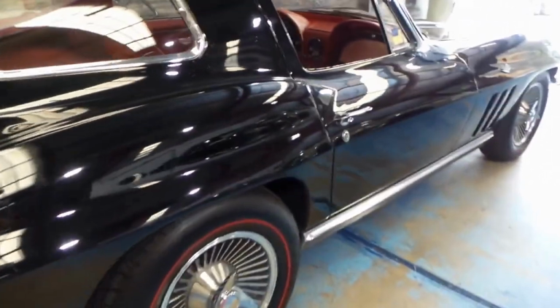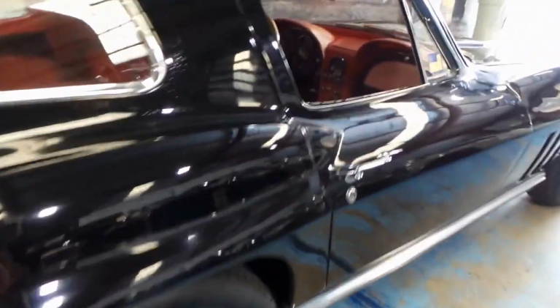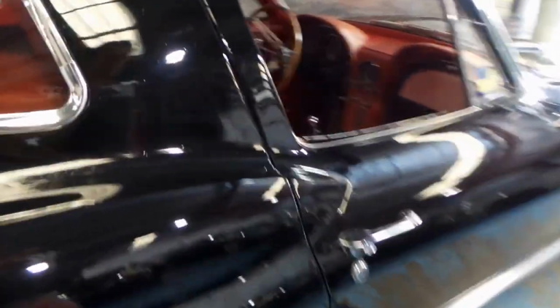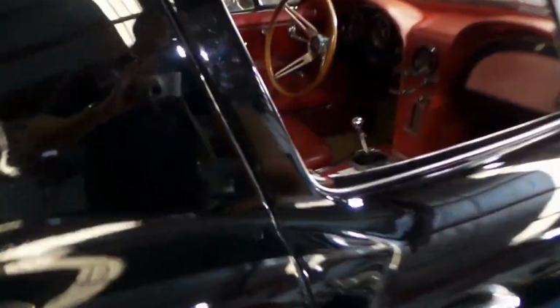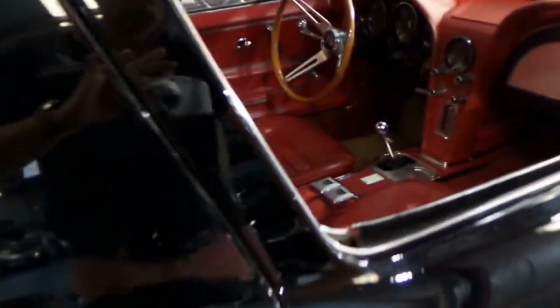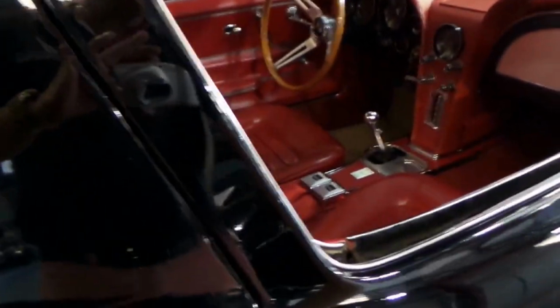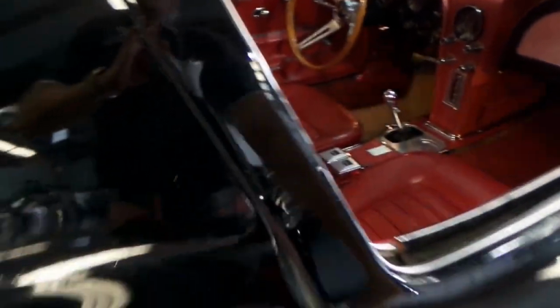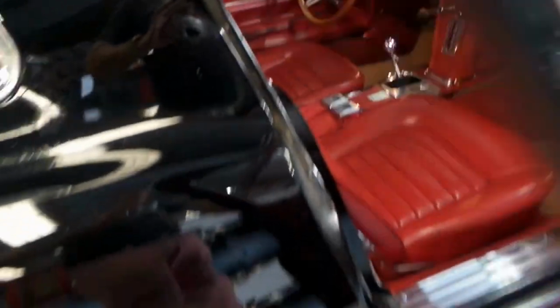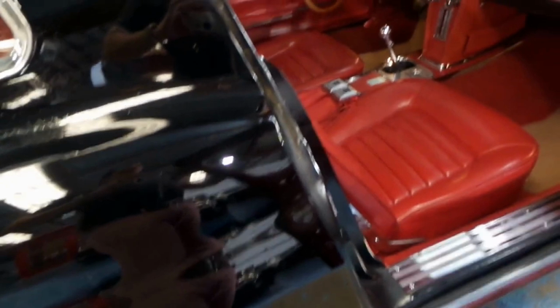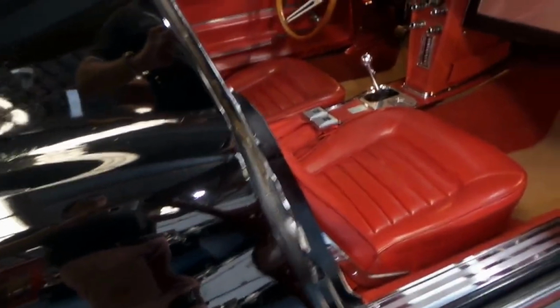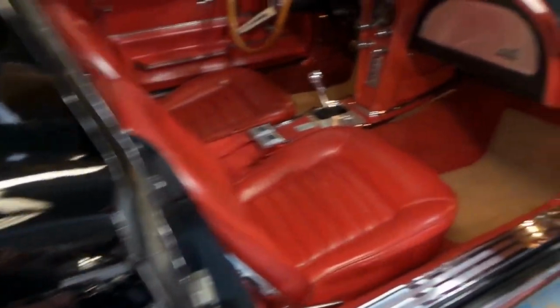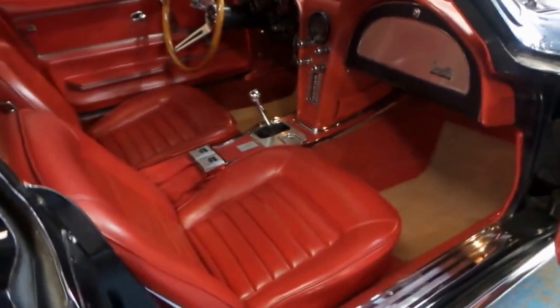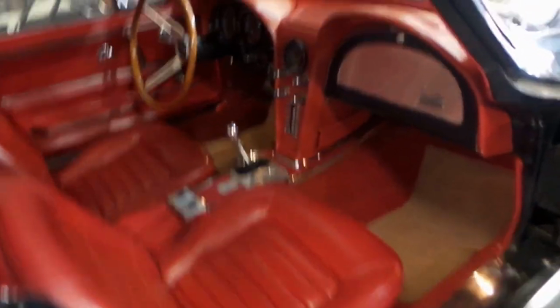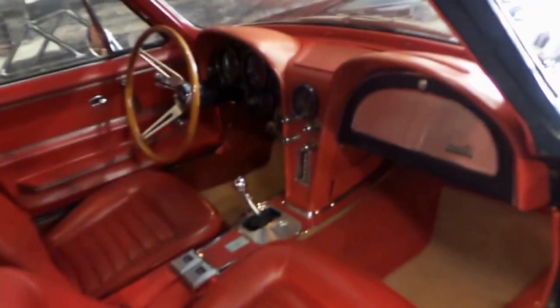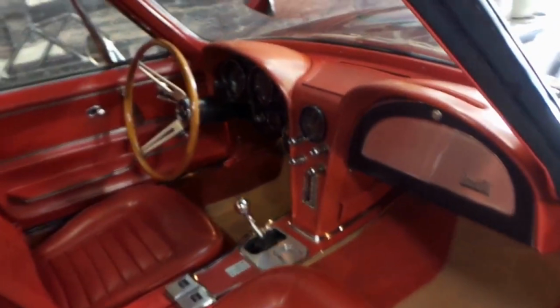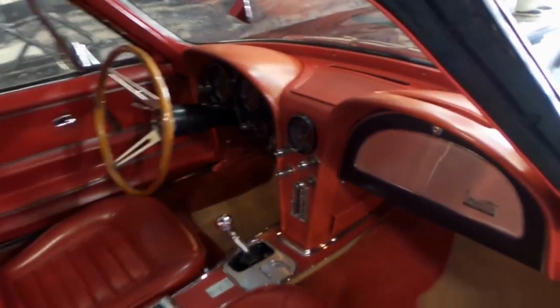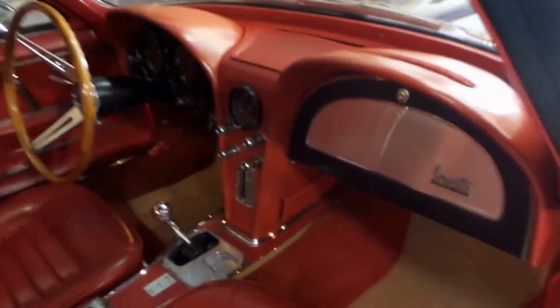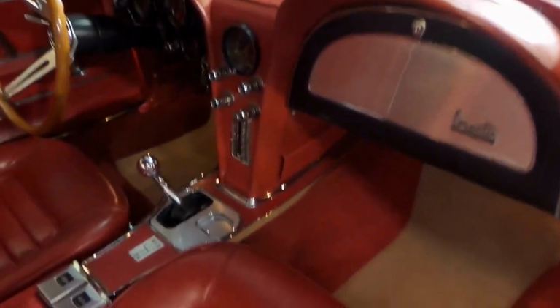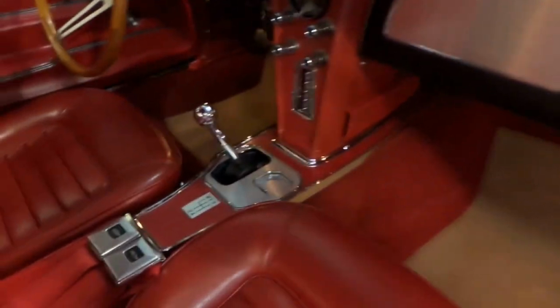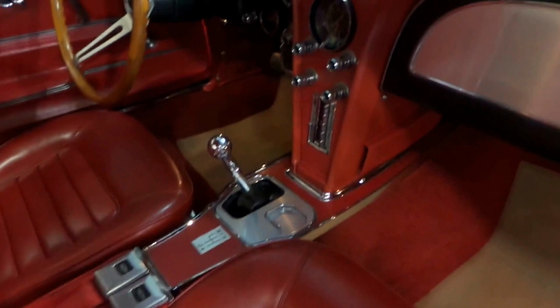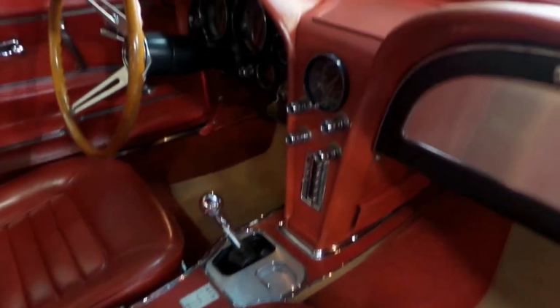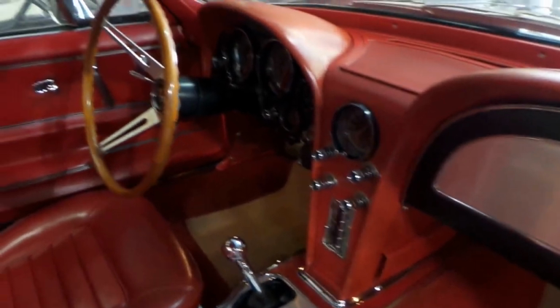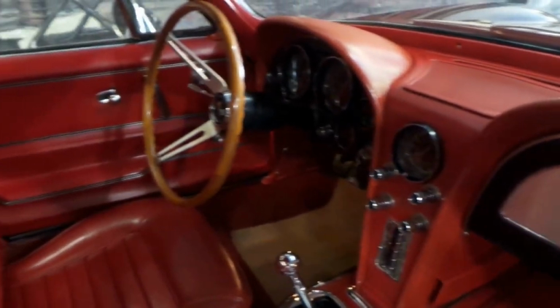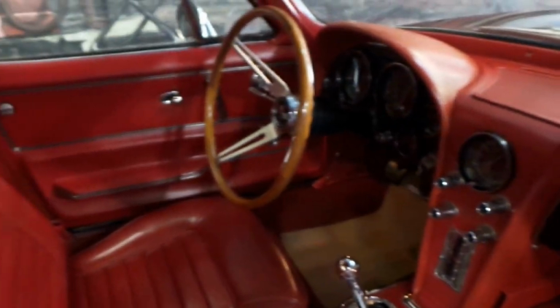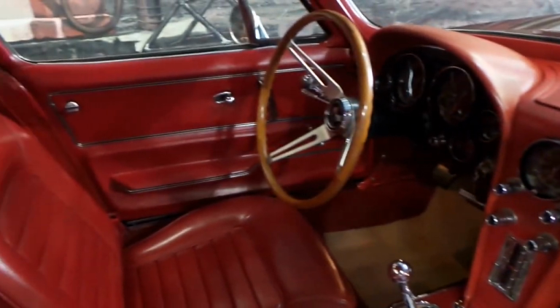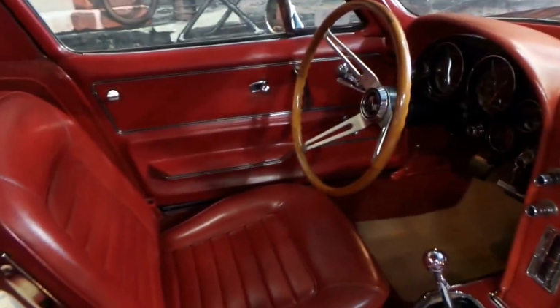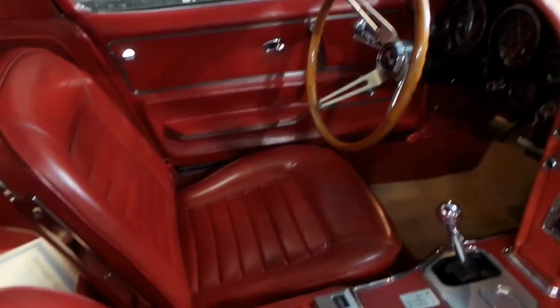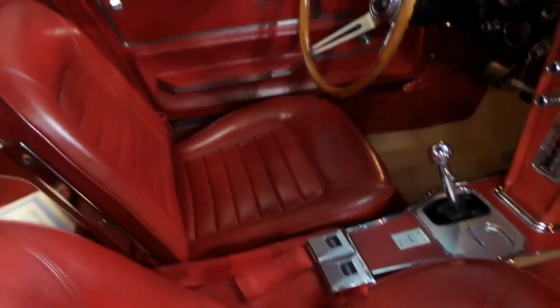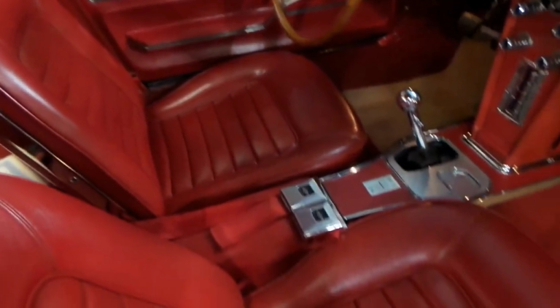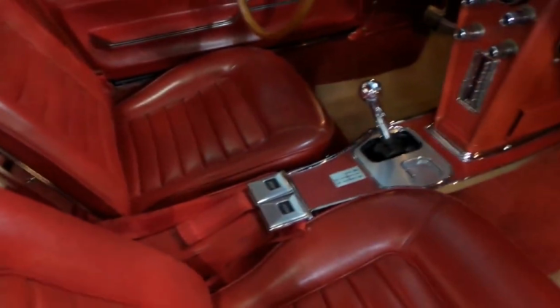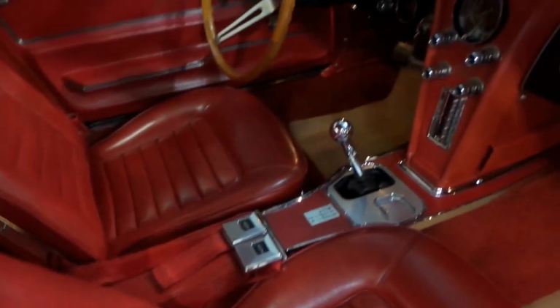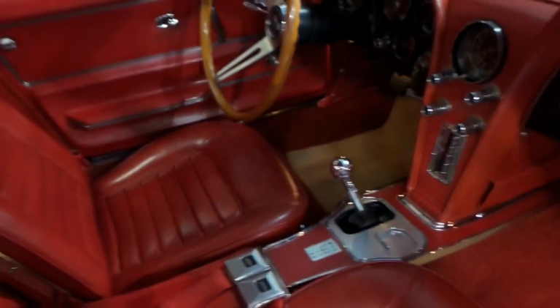It's black in colour with red interior, and just look at the condition of those seats. It does have the original 4-speed manual transmission also.